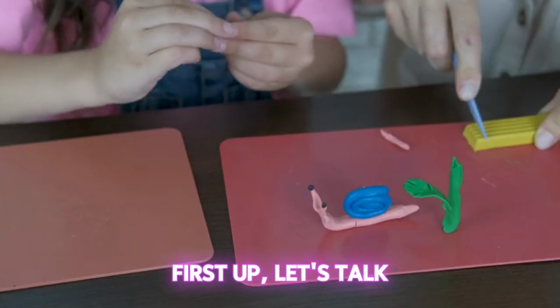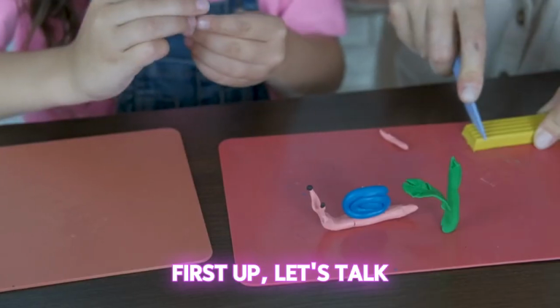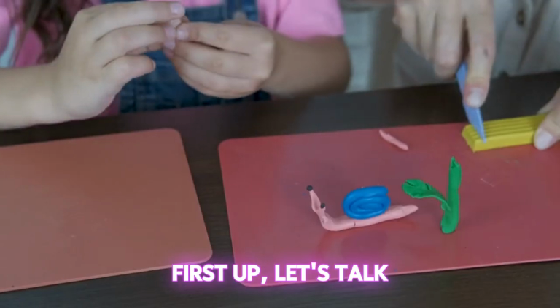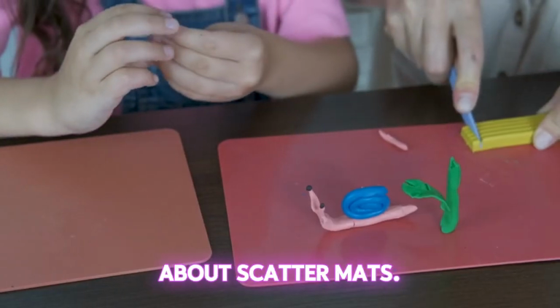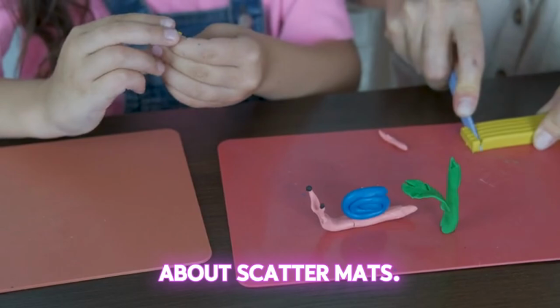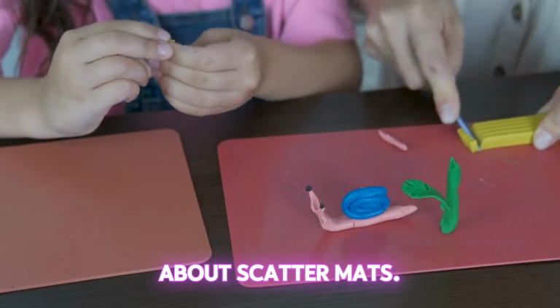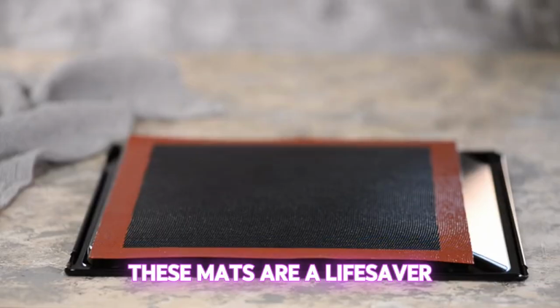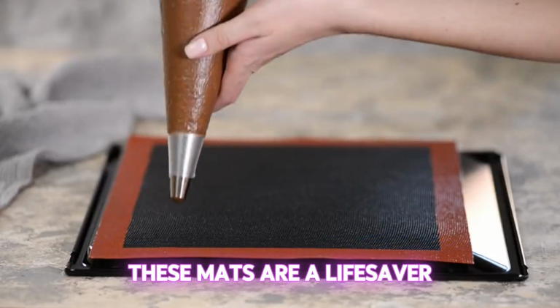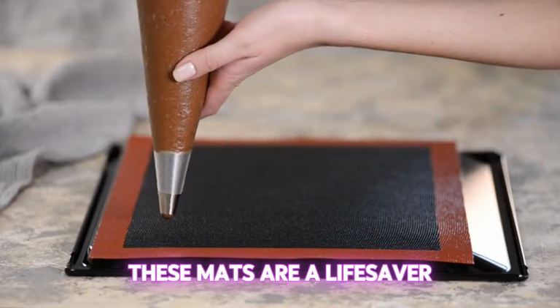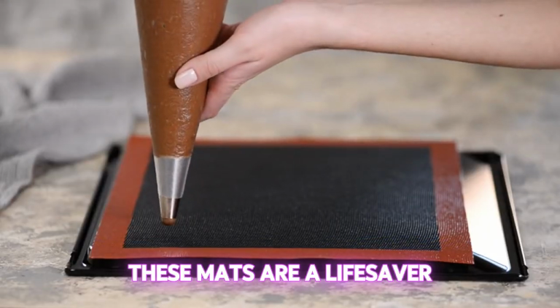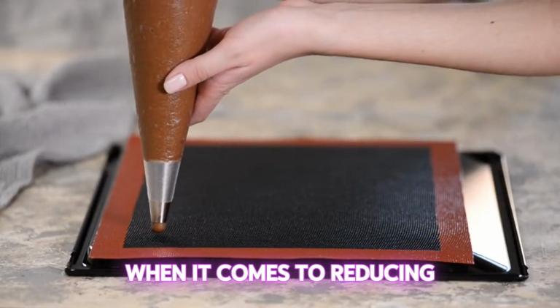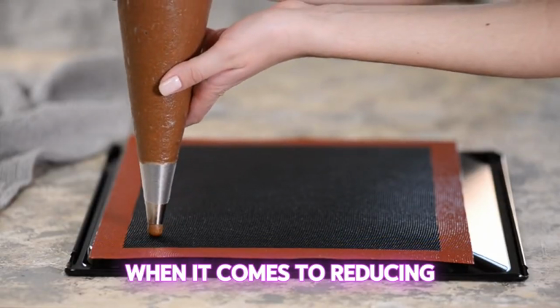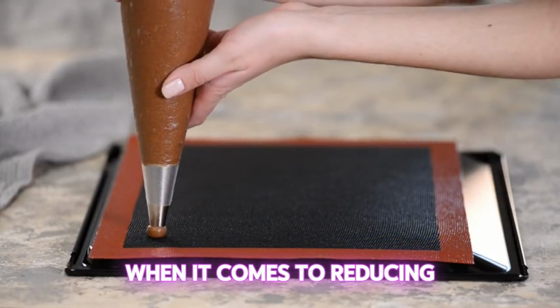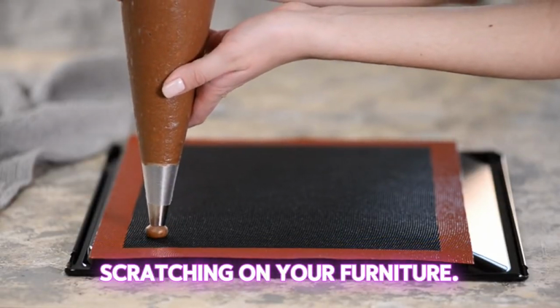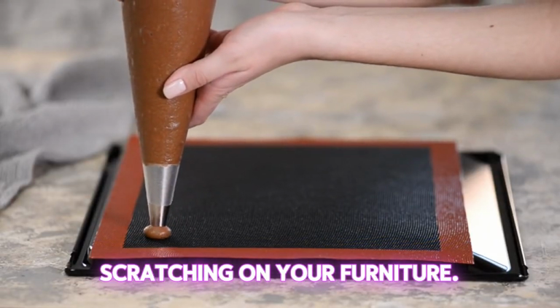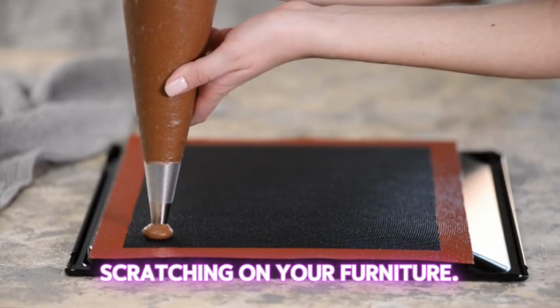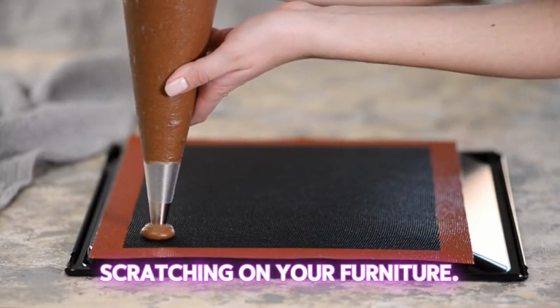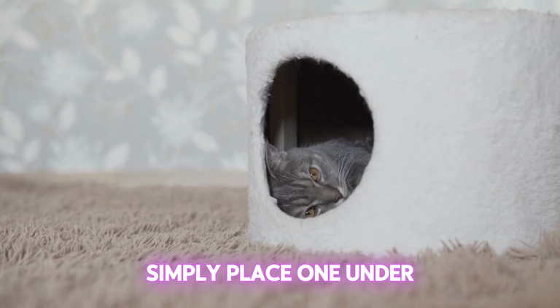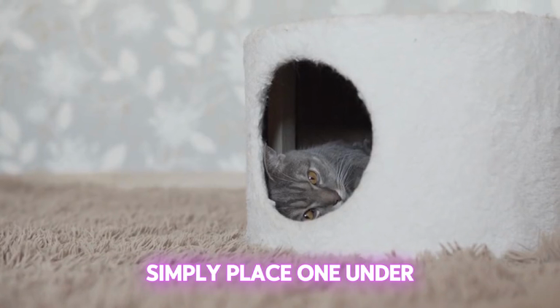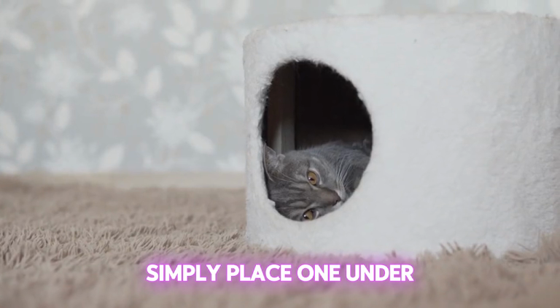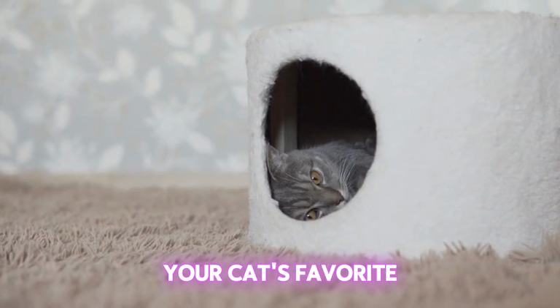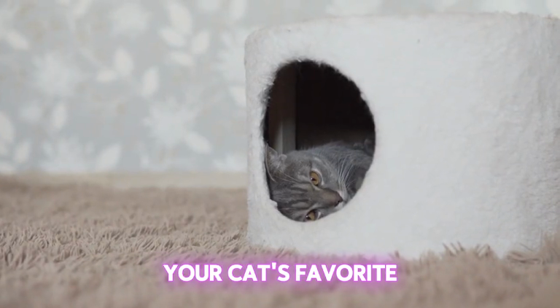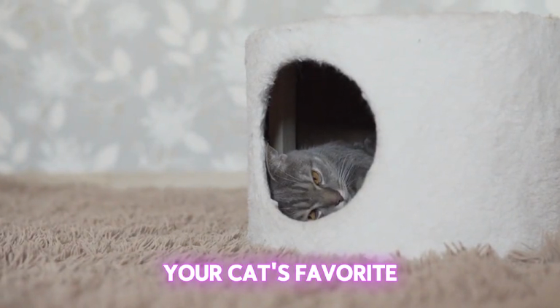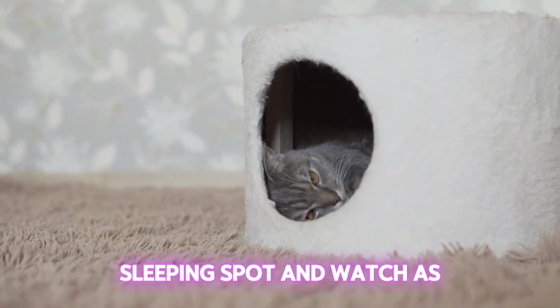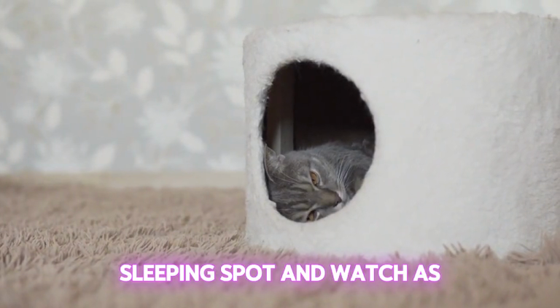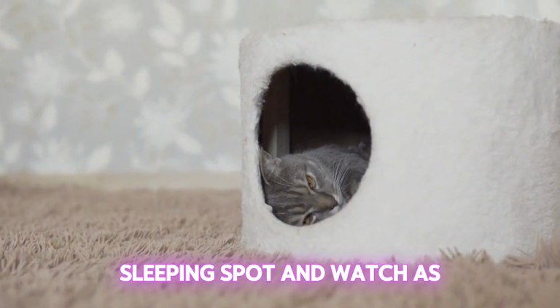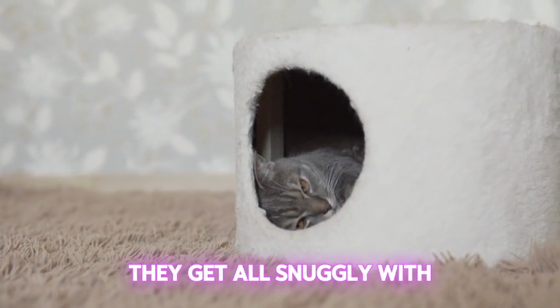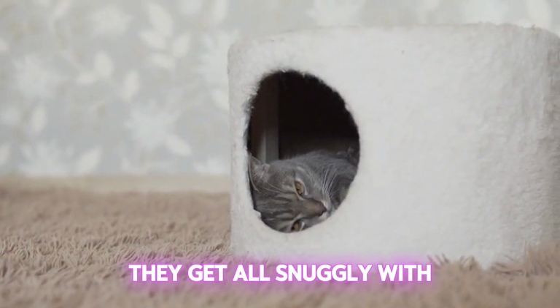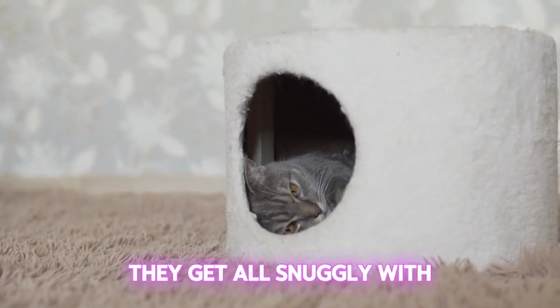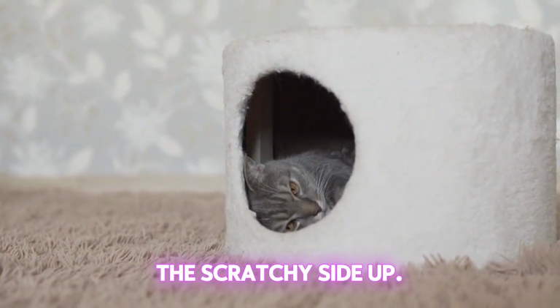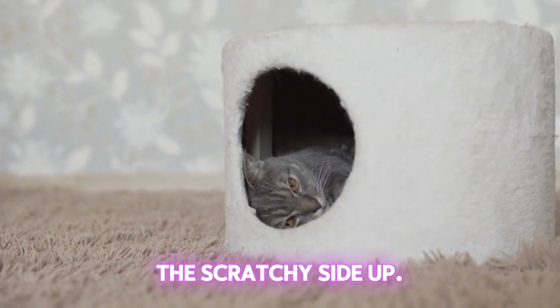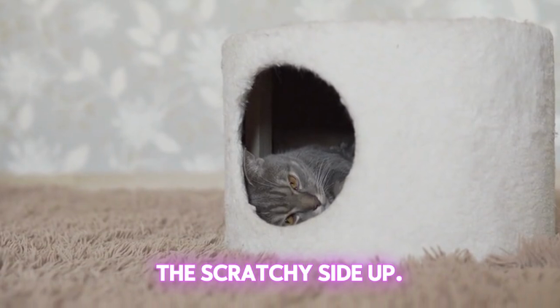First up, let's talk about scatter mats. These mats are a lifesaver when it comes to reducing scratching on your furniture. Simply place one under your cat's favorite sleeping spot and watch as they get all snuggly with the scratchy side up.